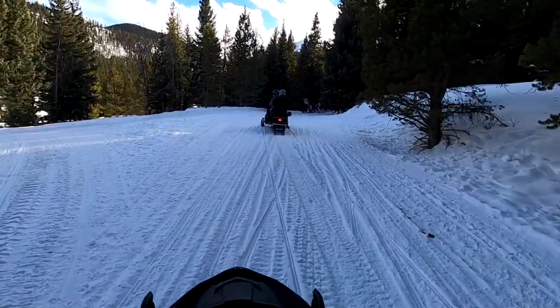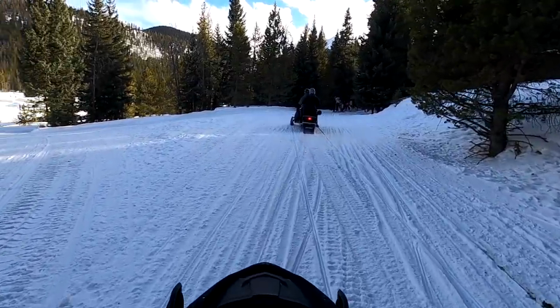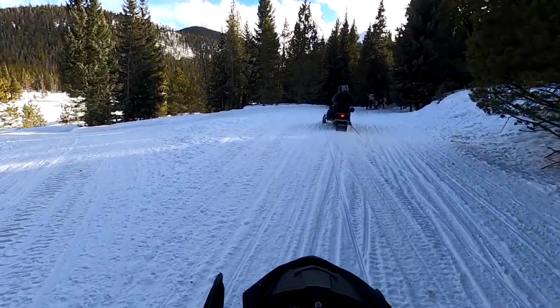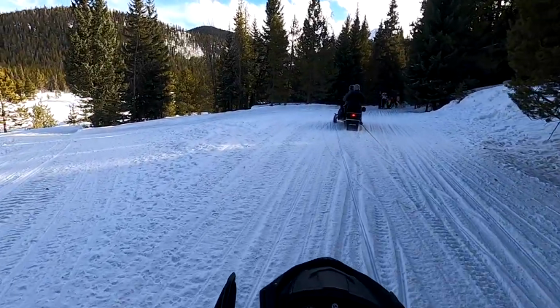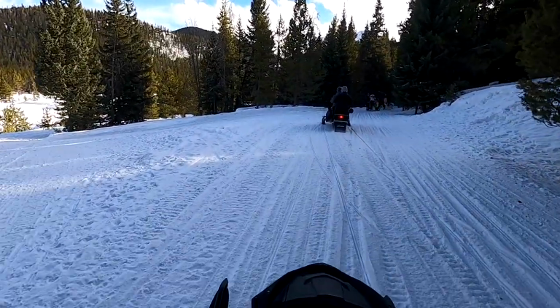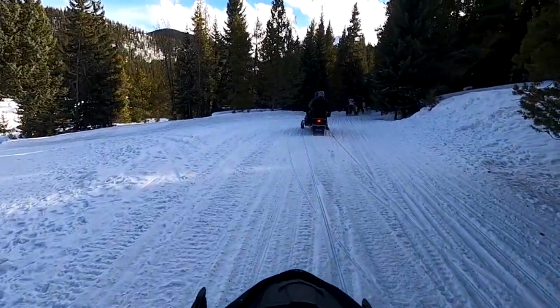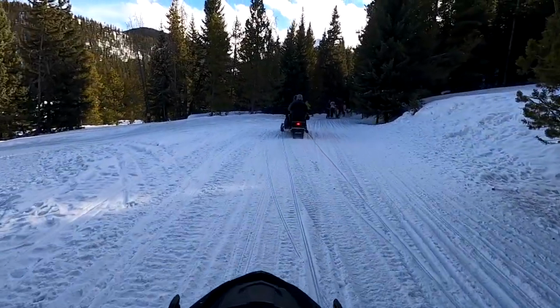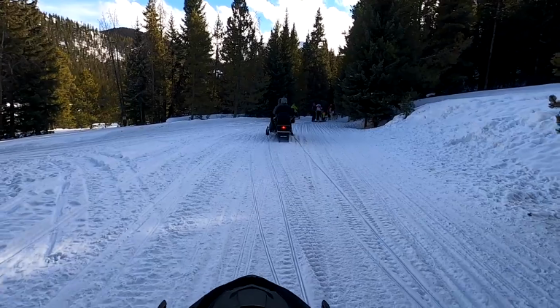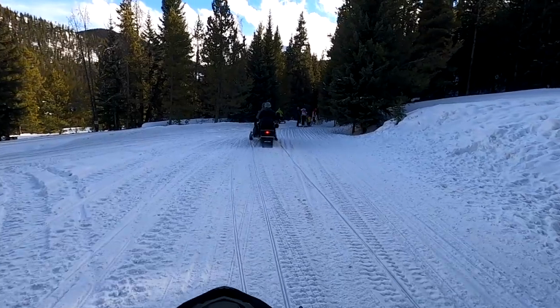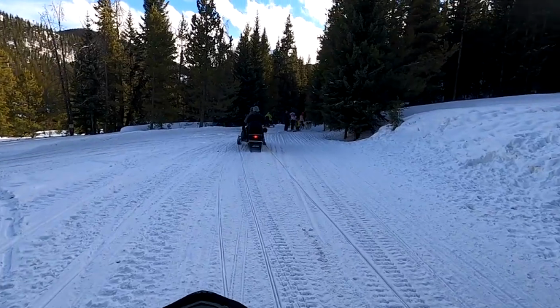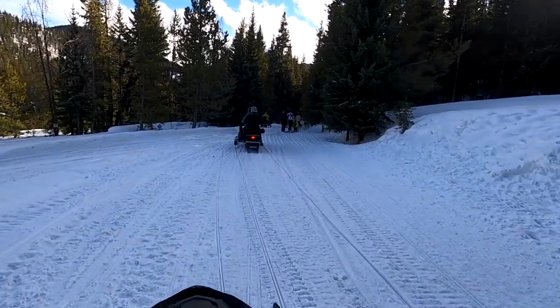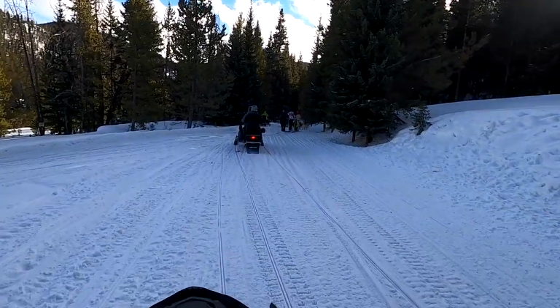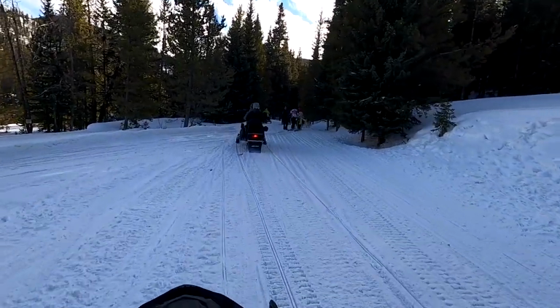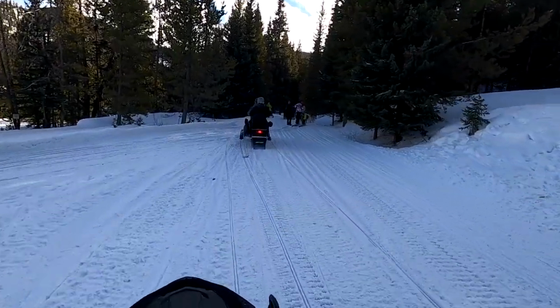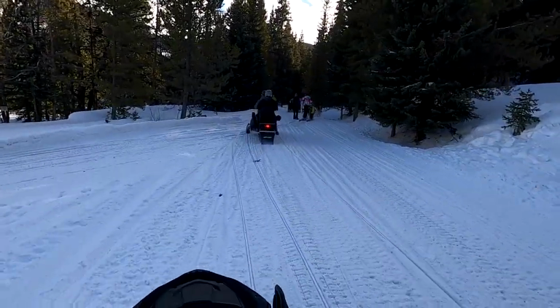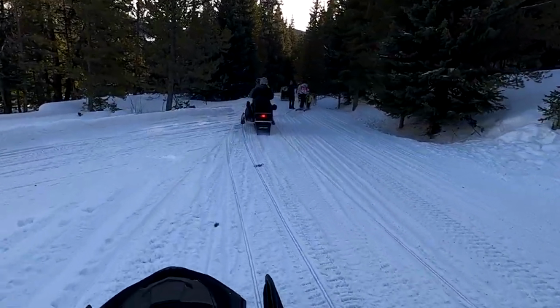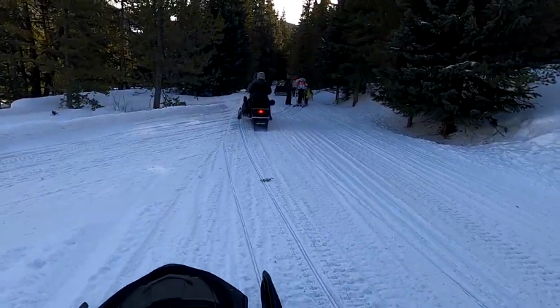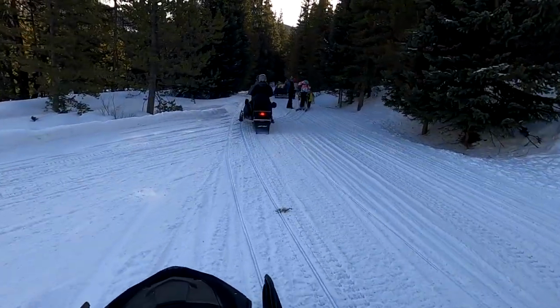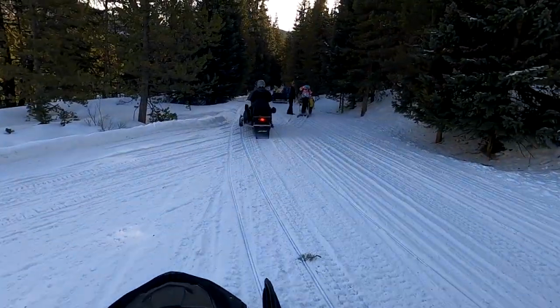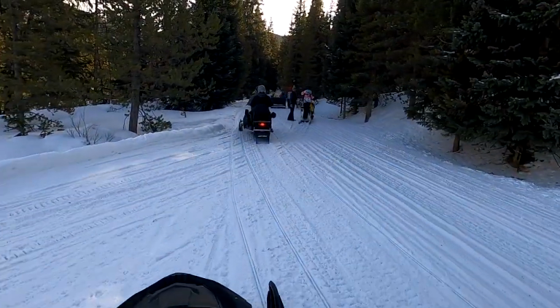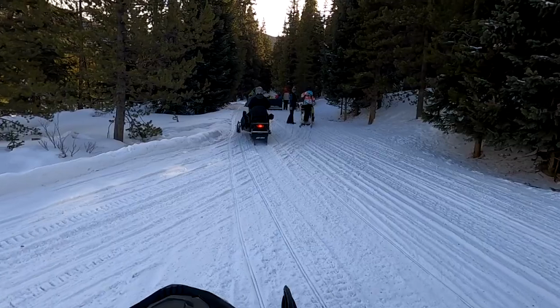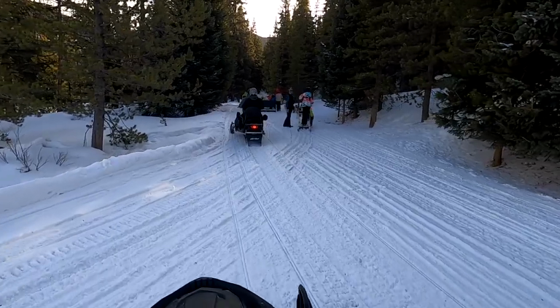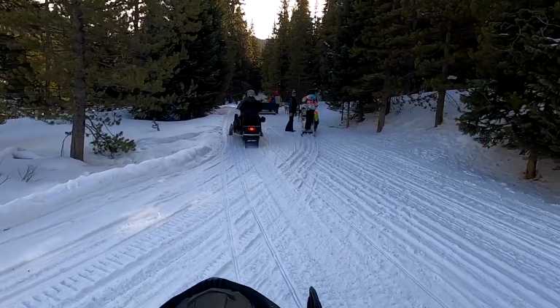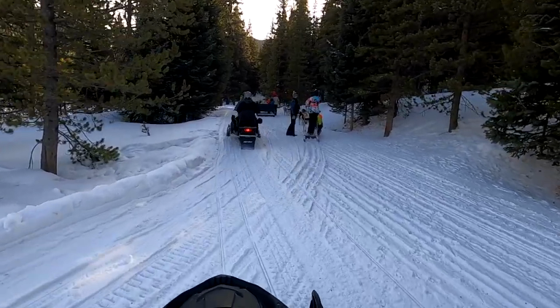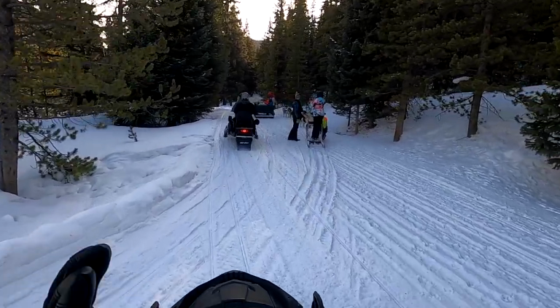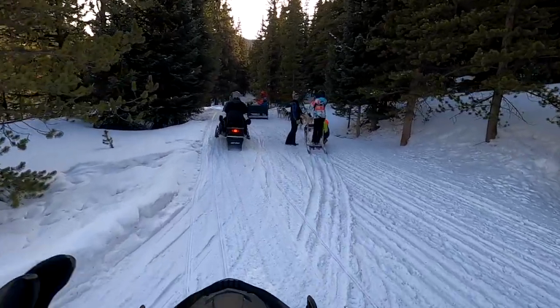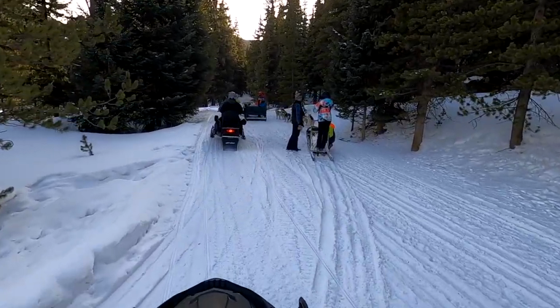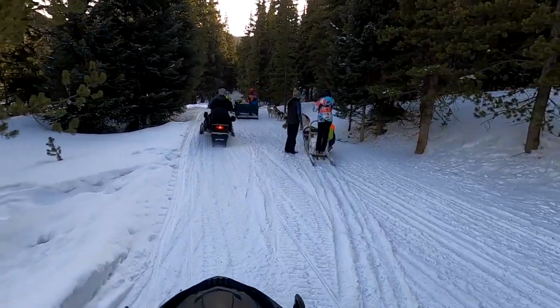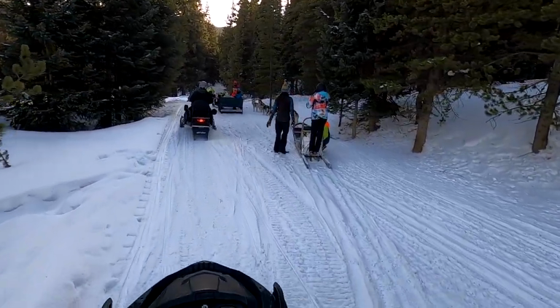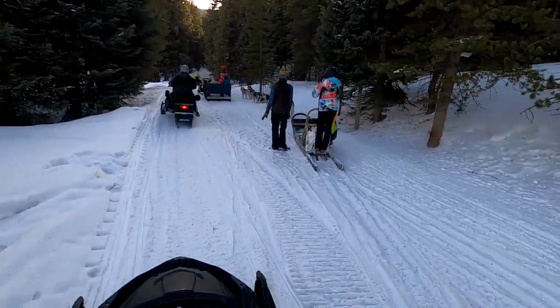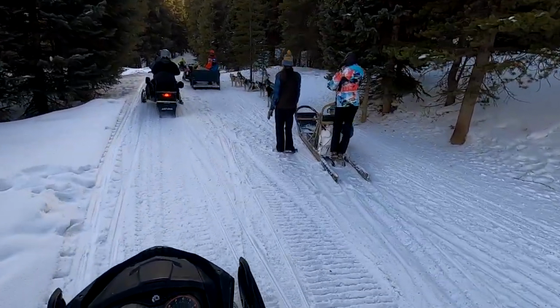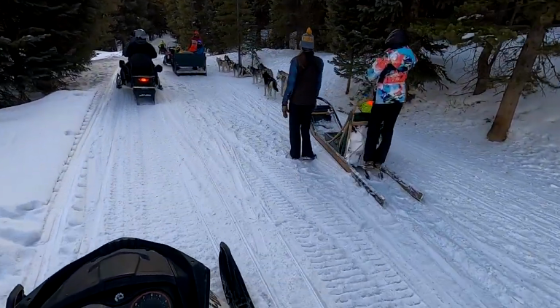Good Time Adventures operate sled dog tours as well as guided snowmobile tours. We were told that if we came across any sled dog tours on the trail to slow down and go as quietly as we could around them.